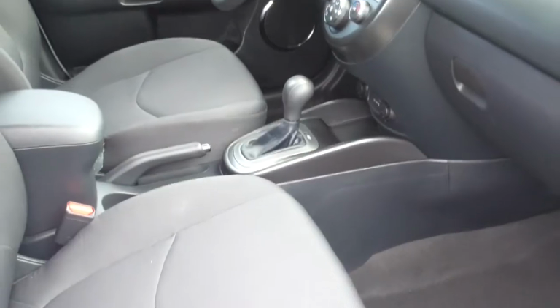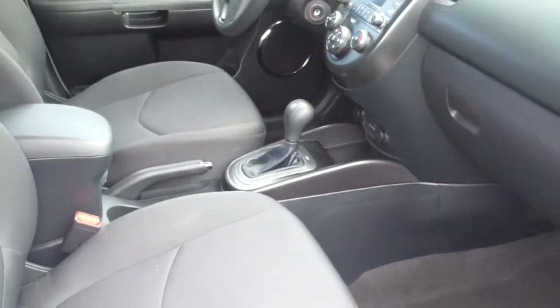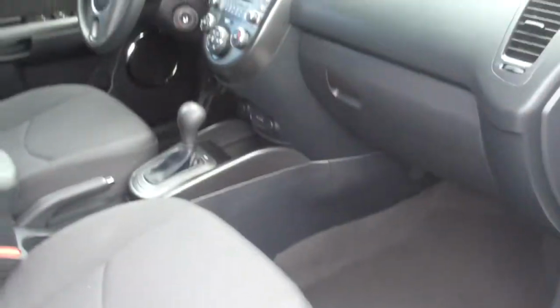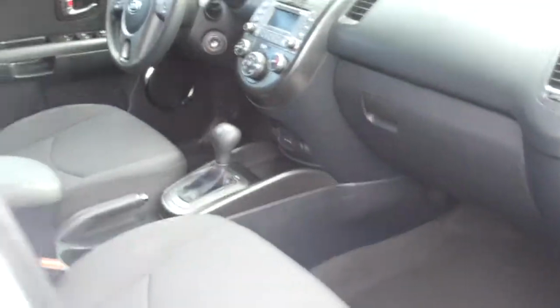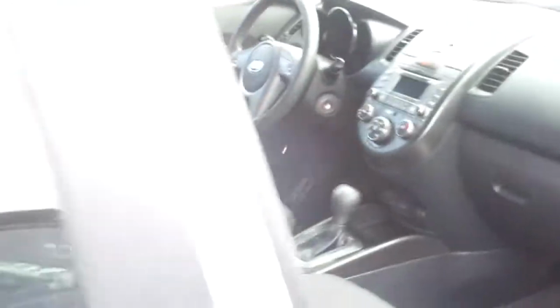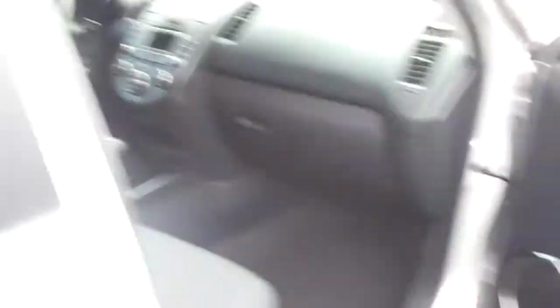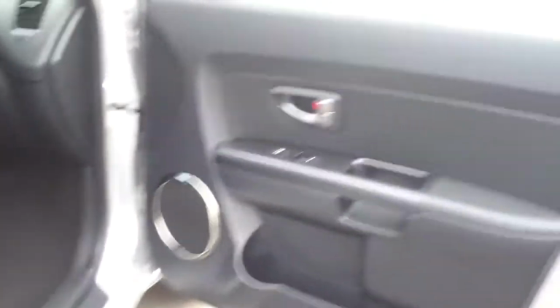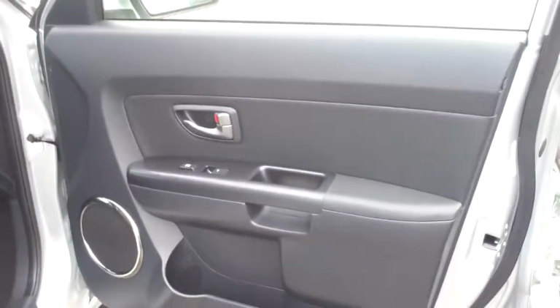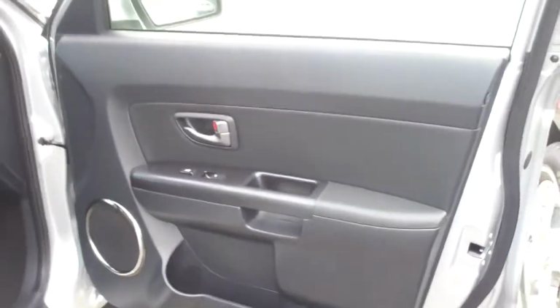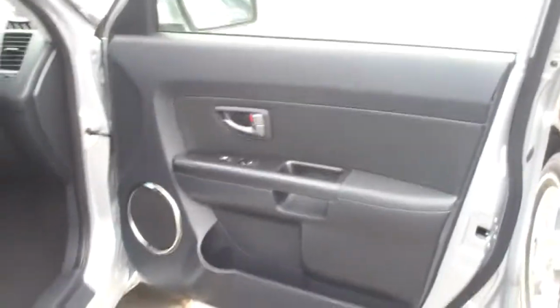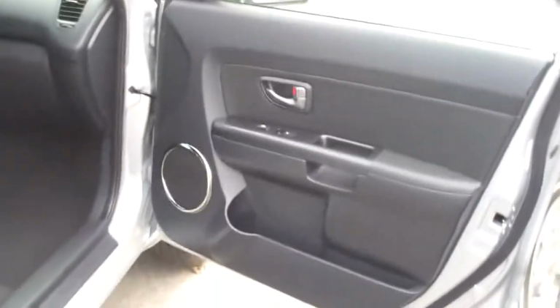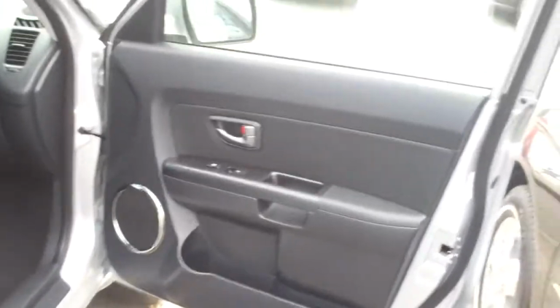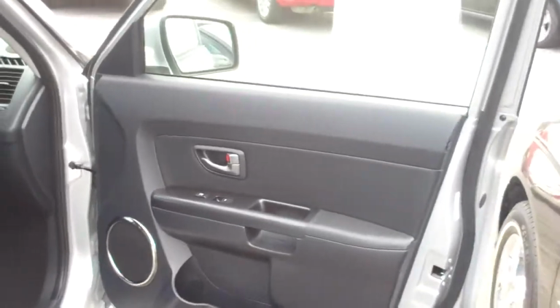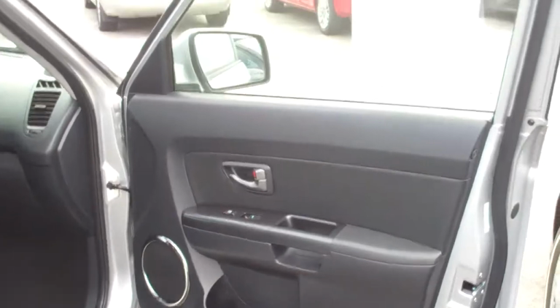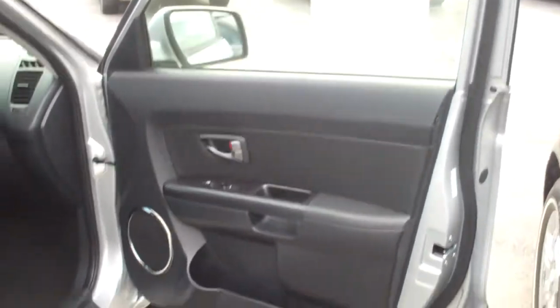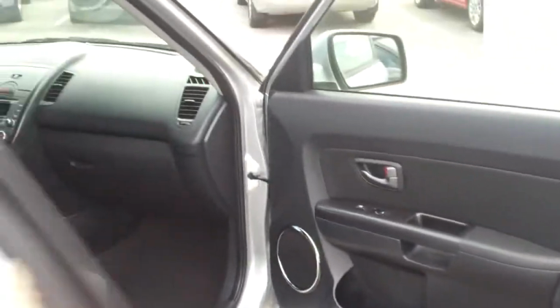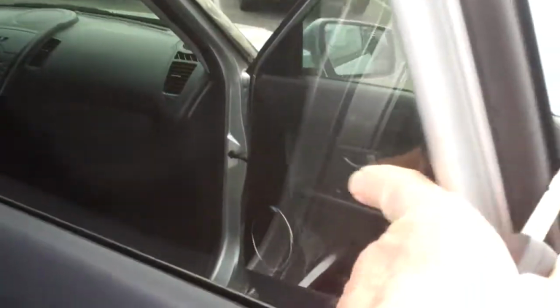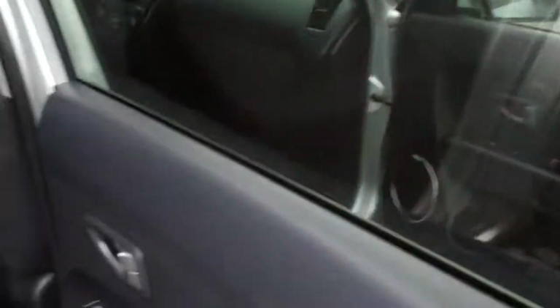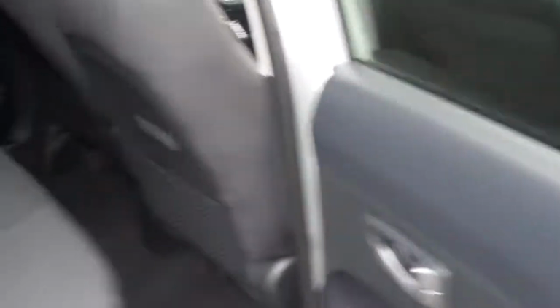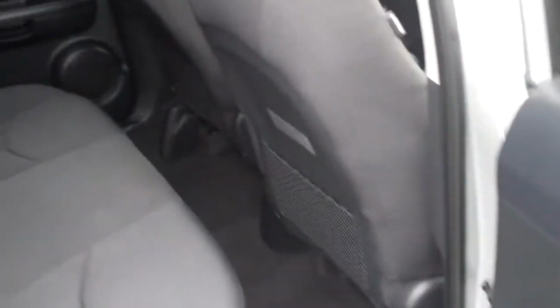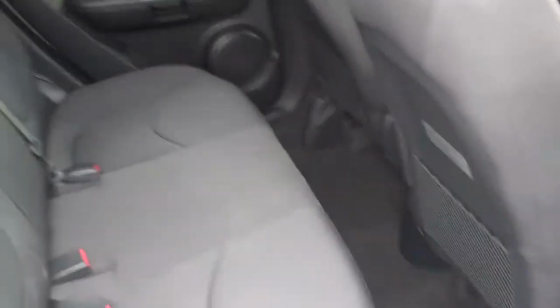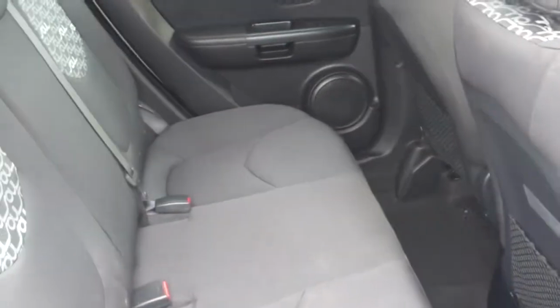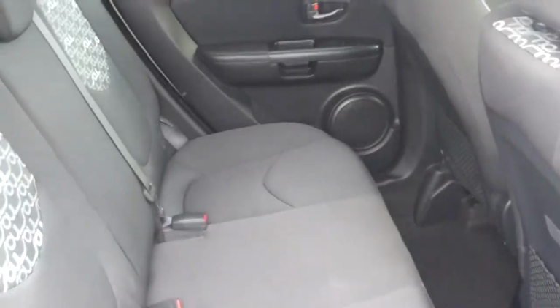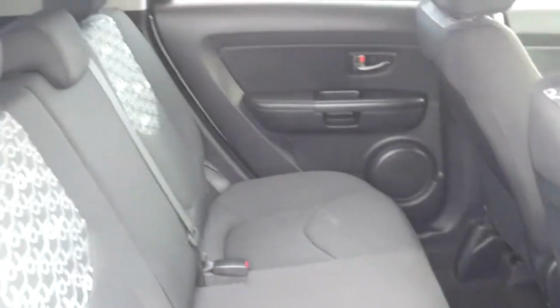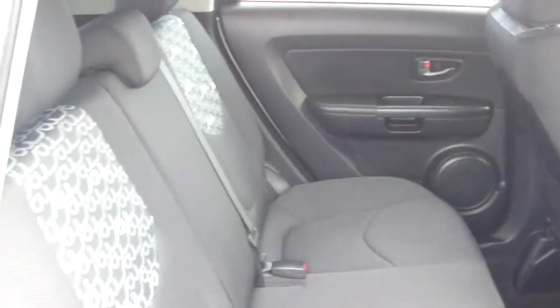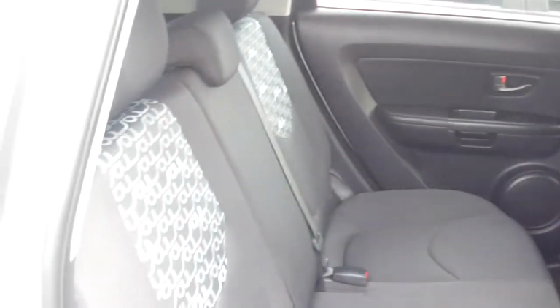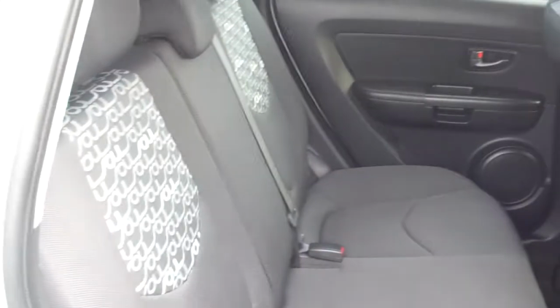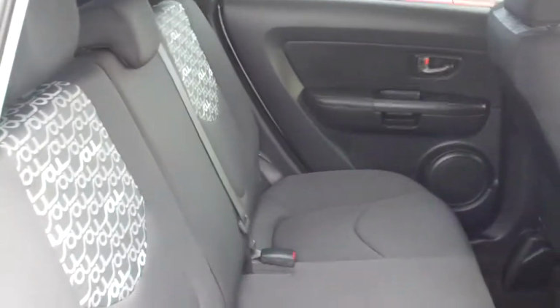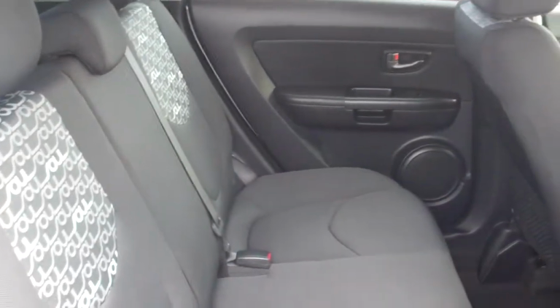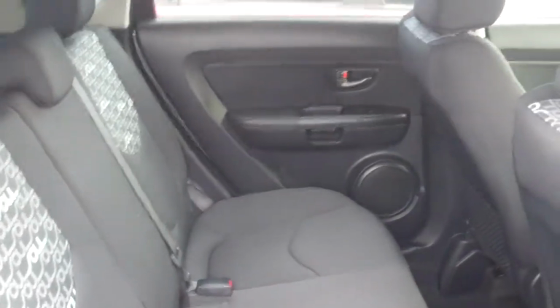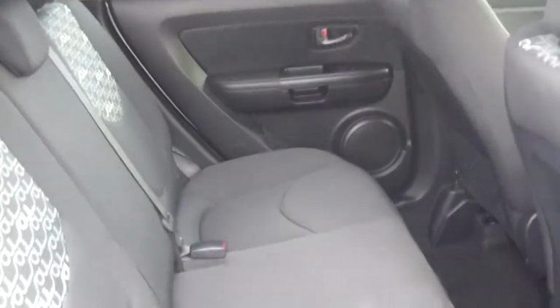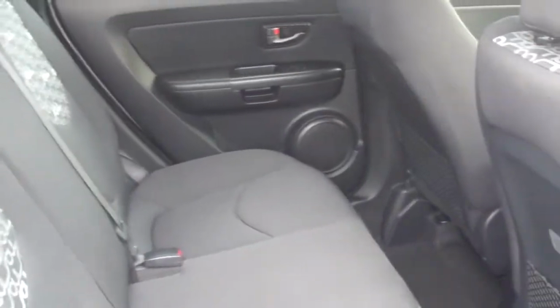Everything looks like it's brand new. It has power windows and power door locks, keyless remotes. Looks like it has extra speakers — there are speakers in the door.